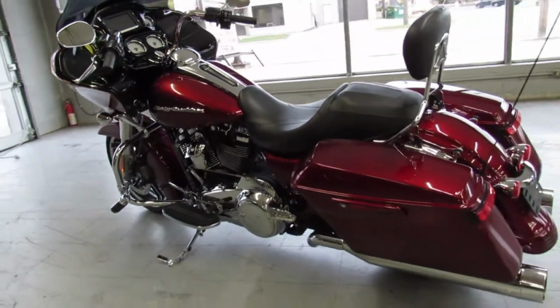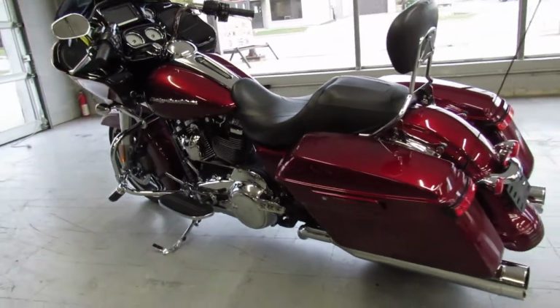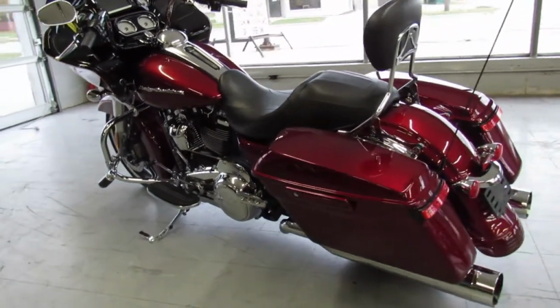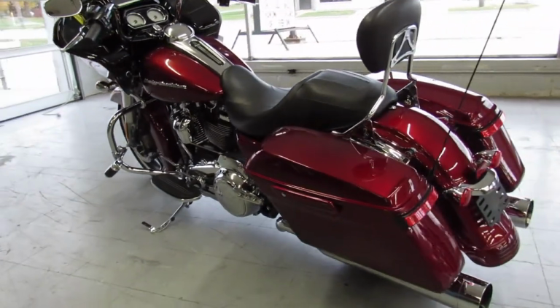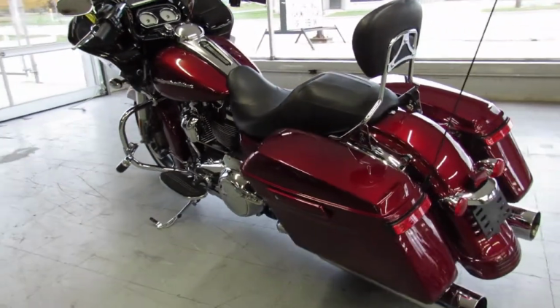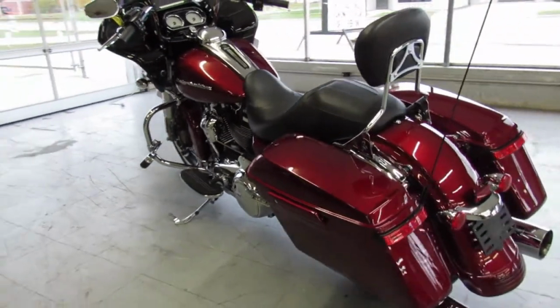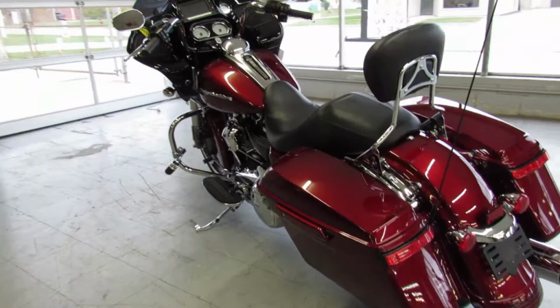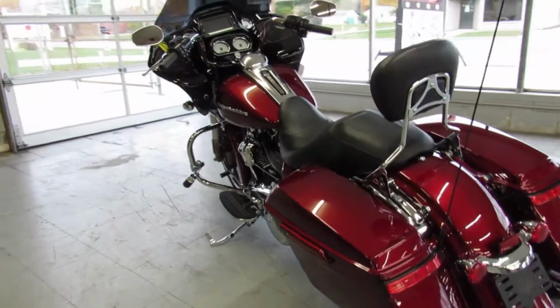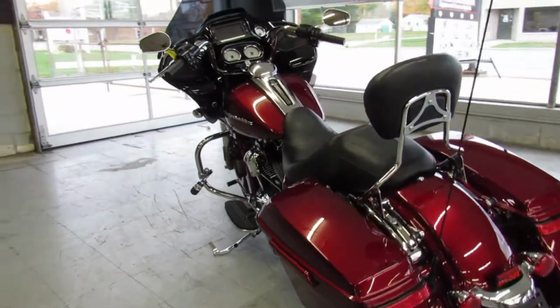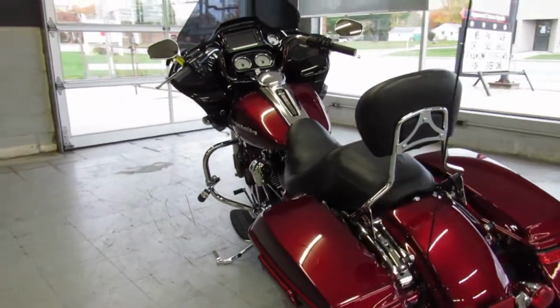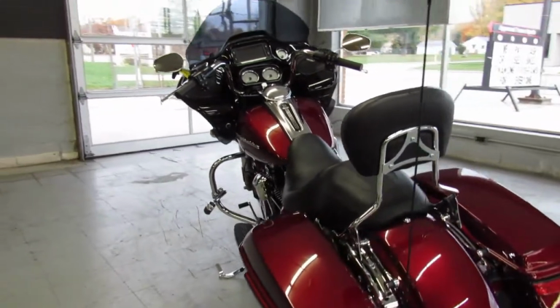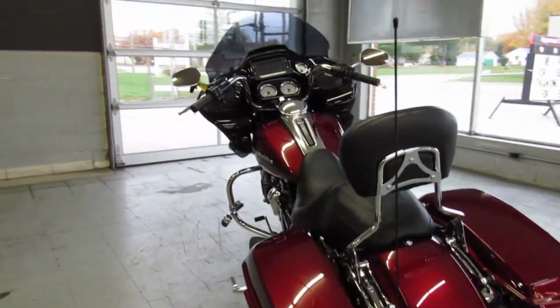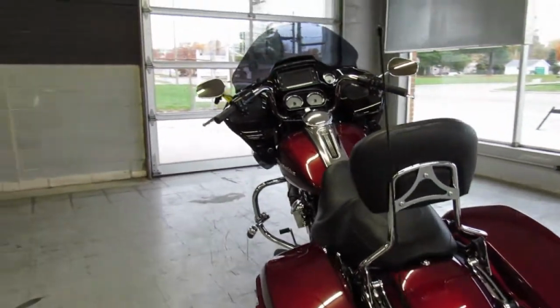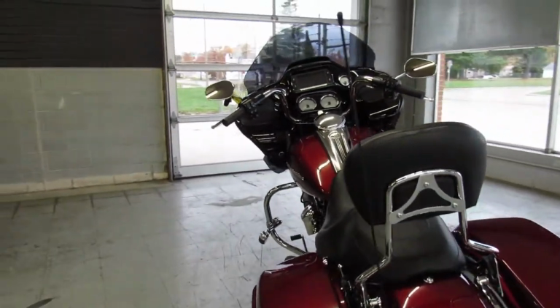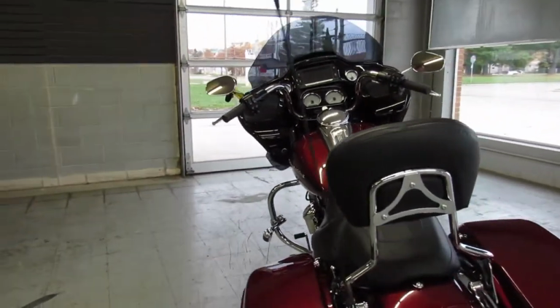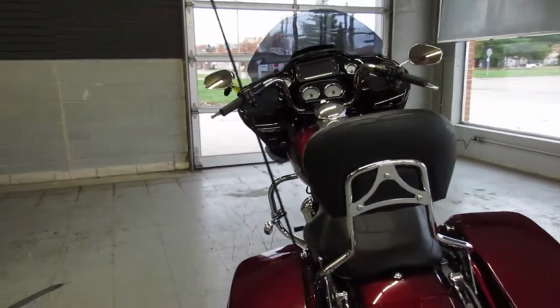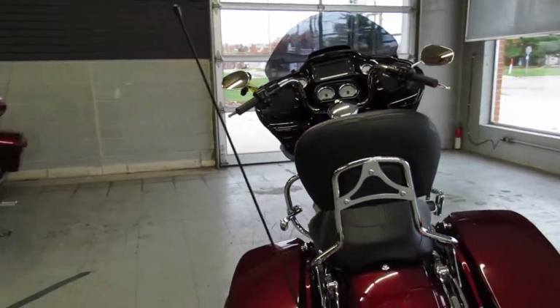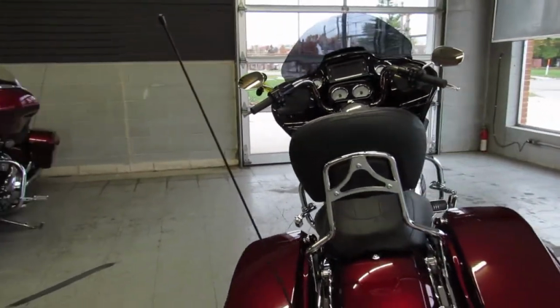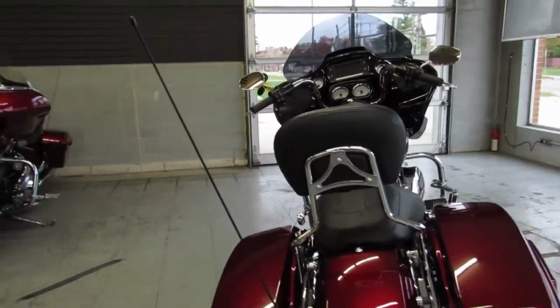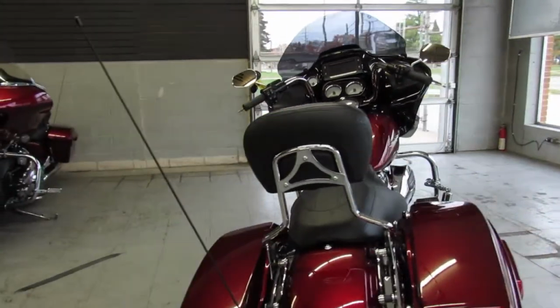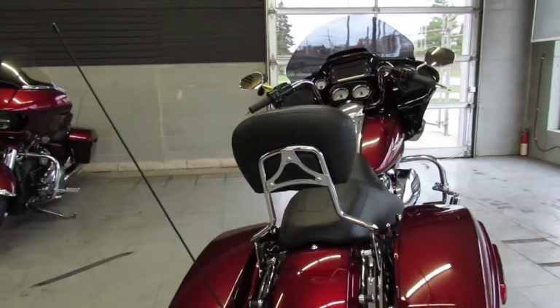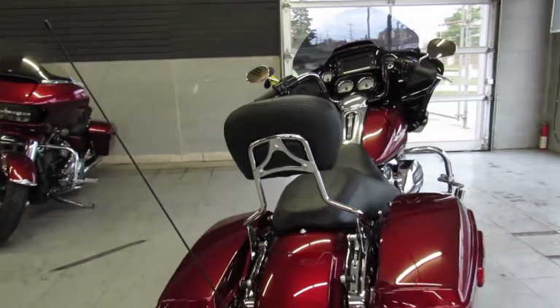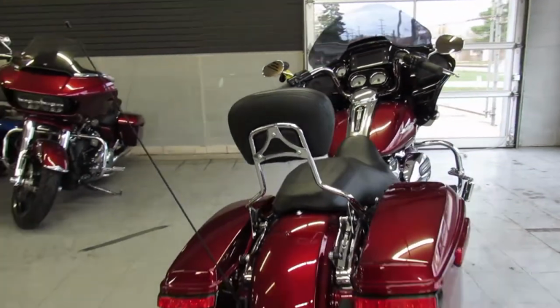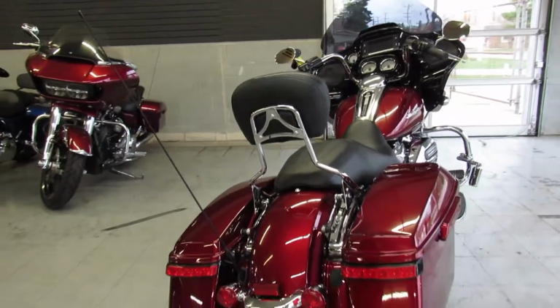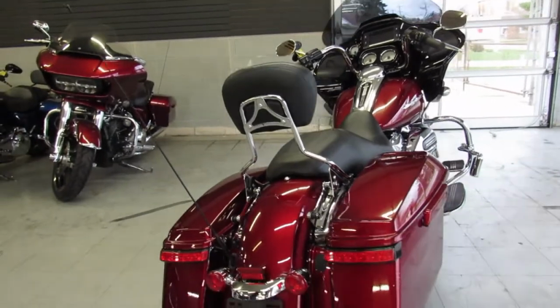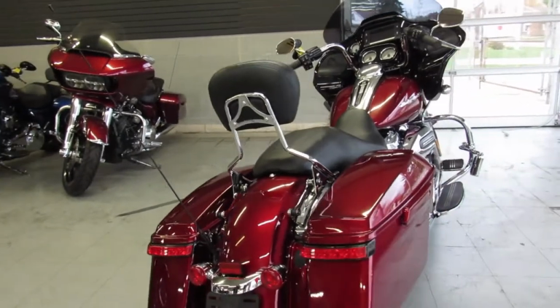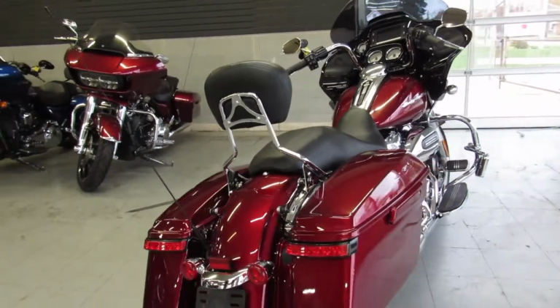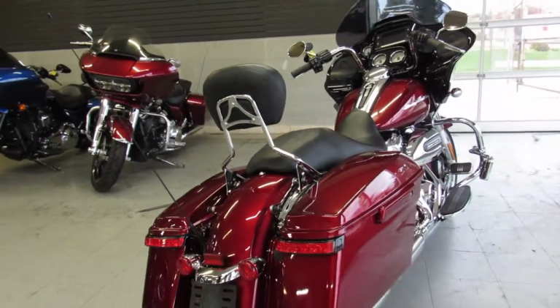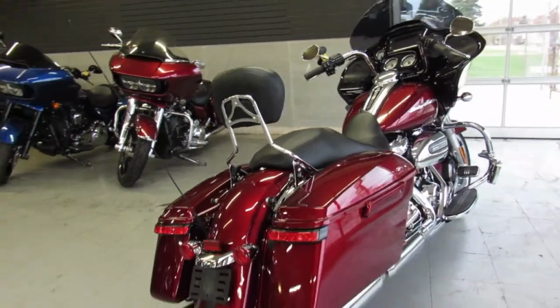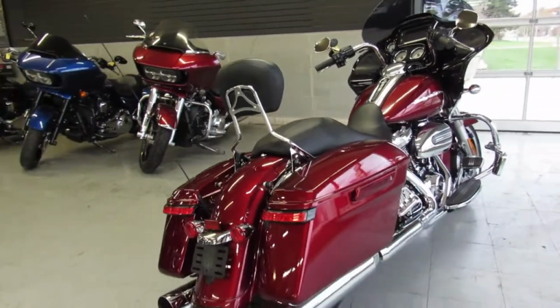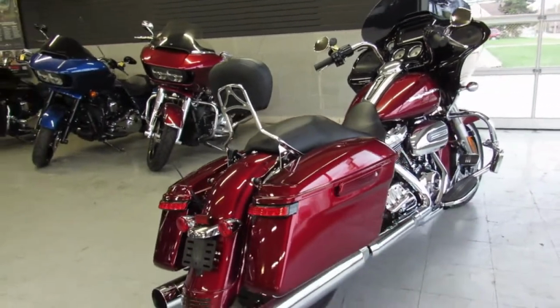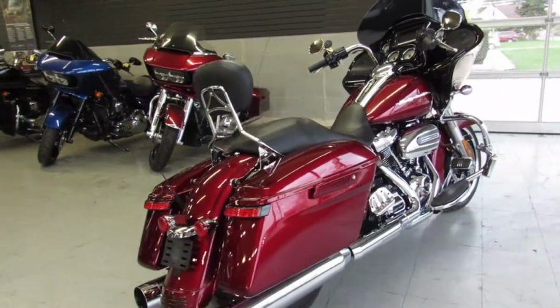Blue Book on this bike is over $20,000. This one is inspected, certified and includes a warranty. Why buy new — save thousands on this one.